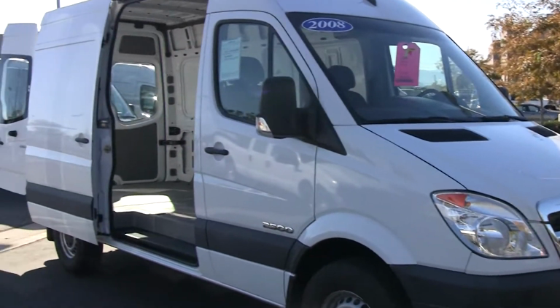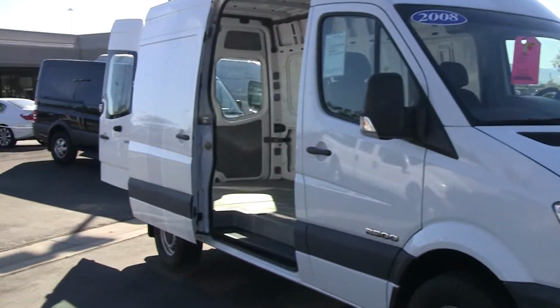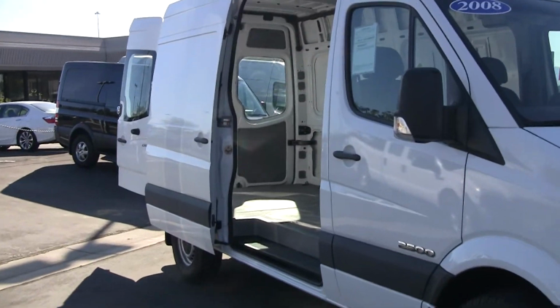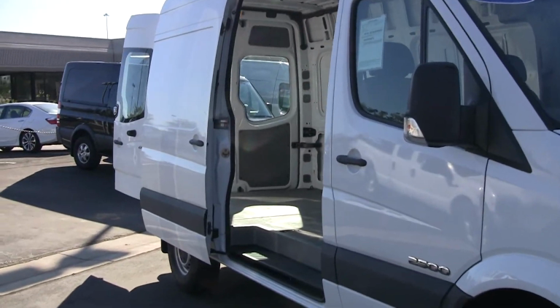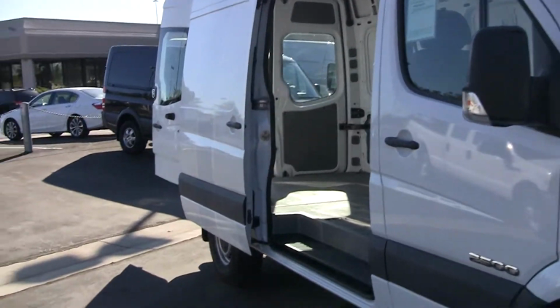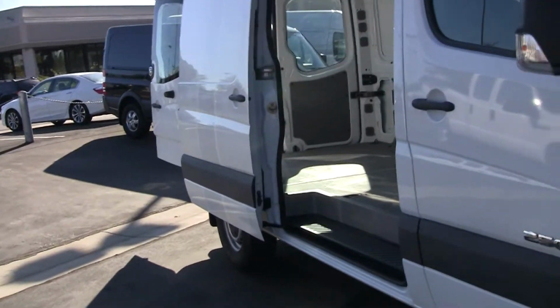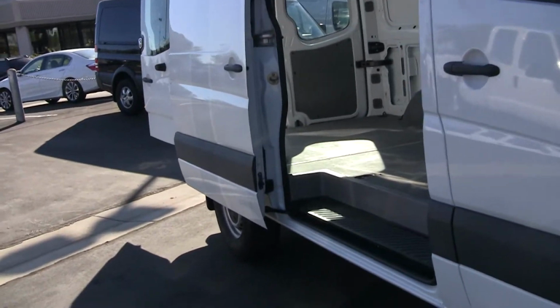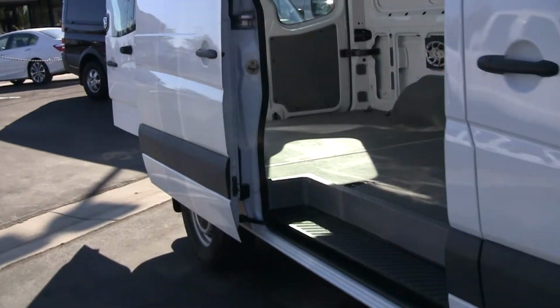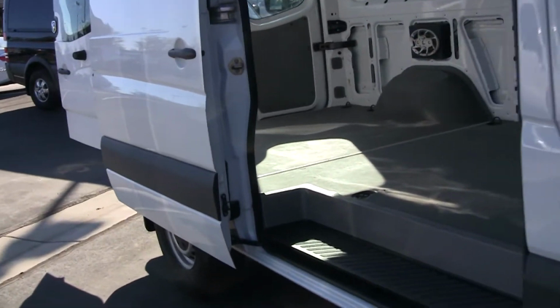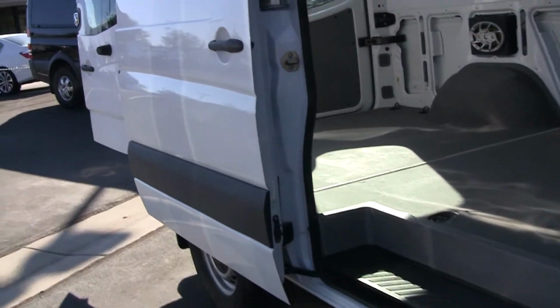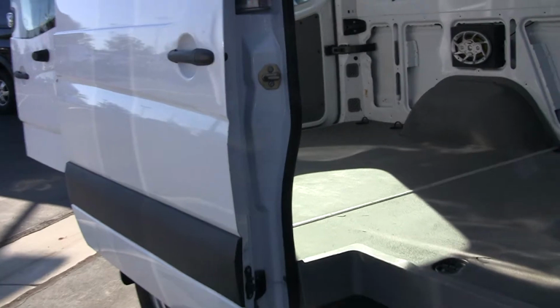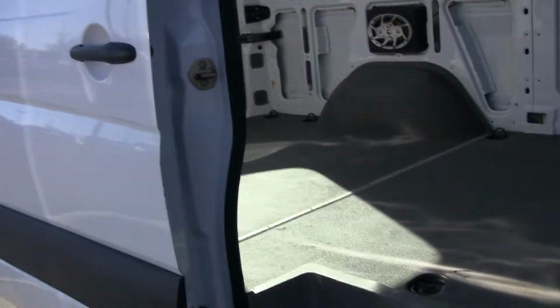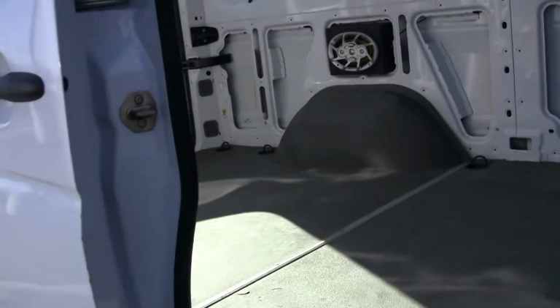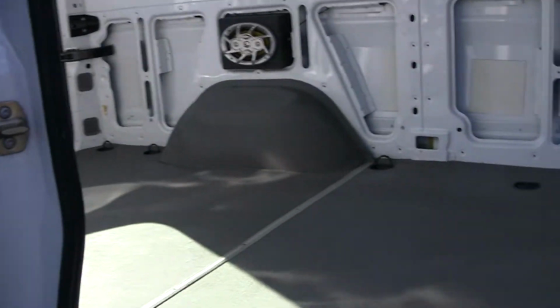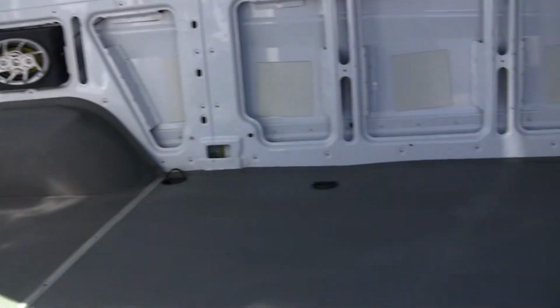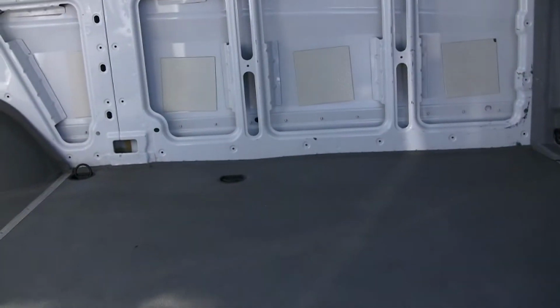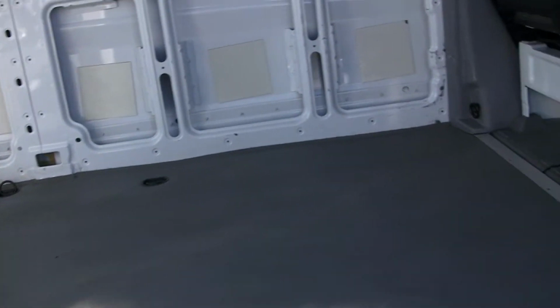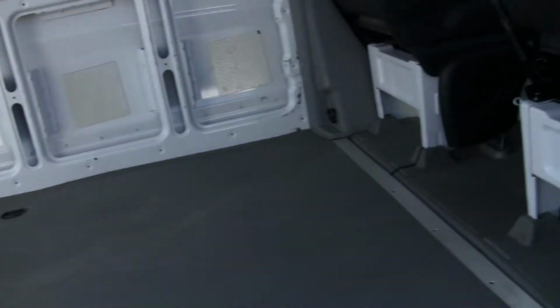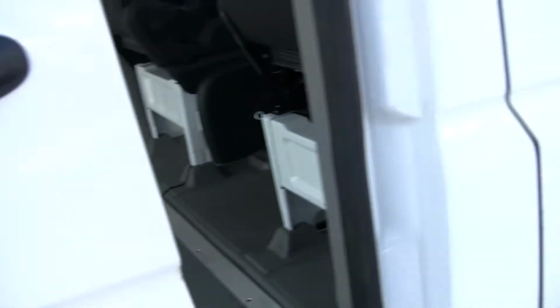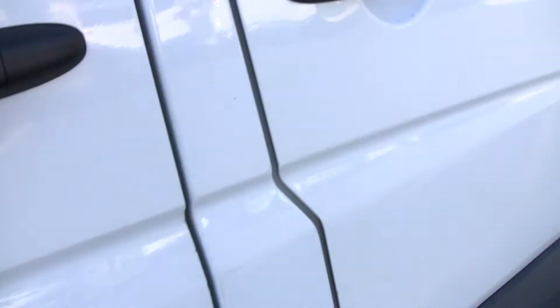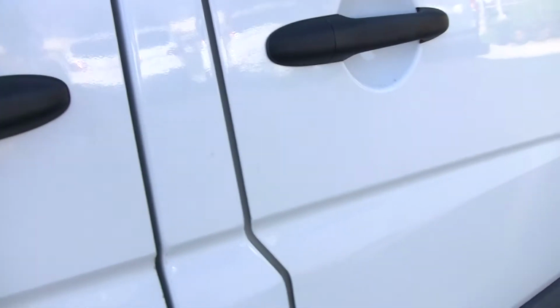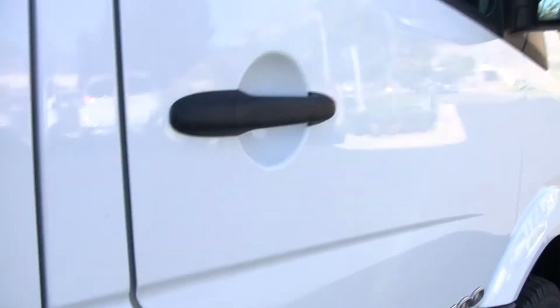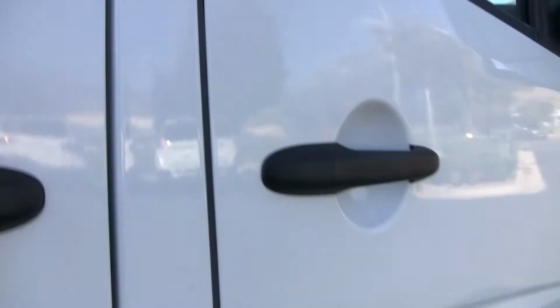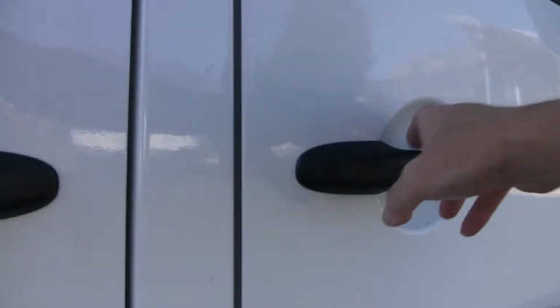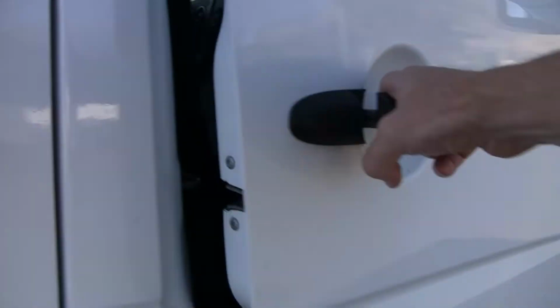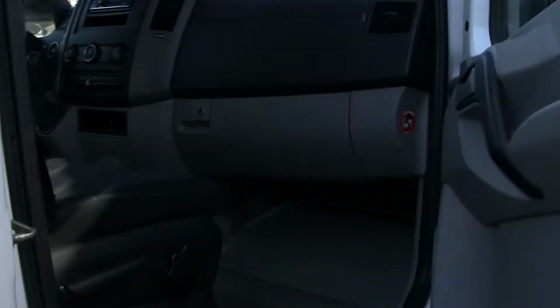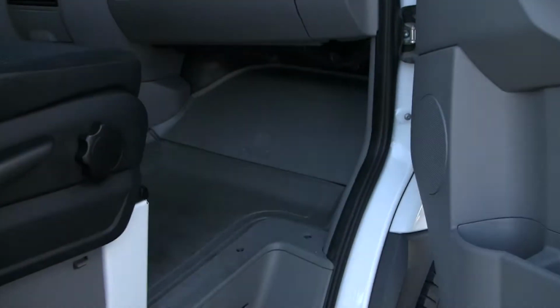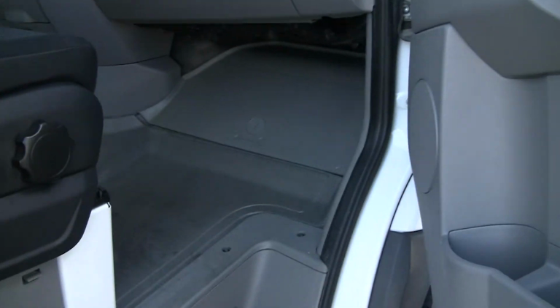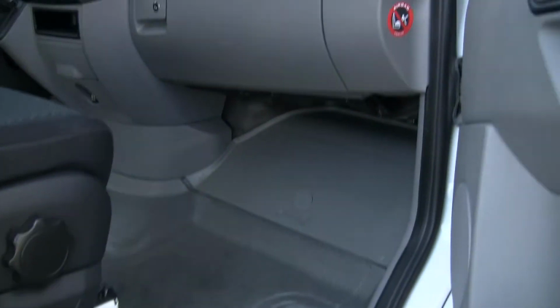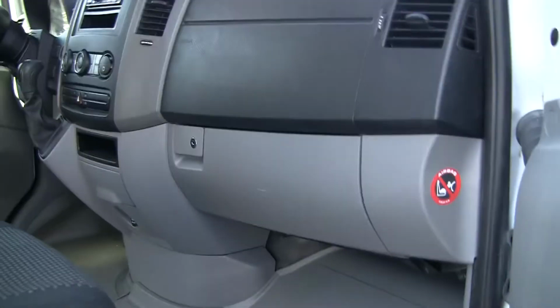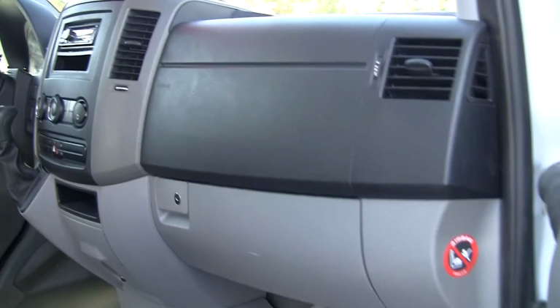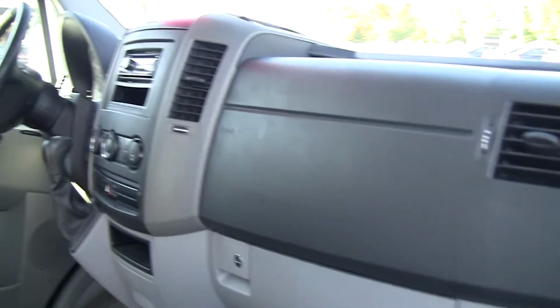801-222-4412 is my direct number down here at Mercedes-Benz of Linden, located at Exit 273 in Utah County. I'd love to answer any of your questions regarding this van or any of our other great products here at Mercedes-Benz of Linden.